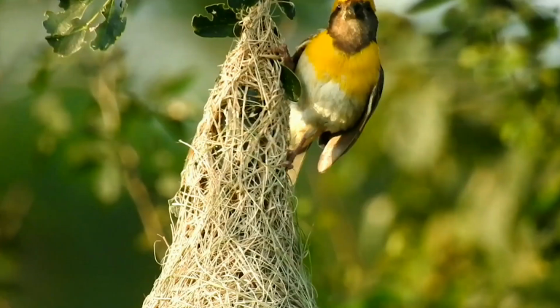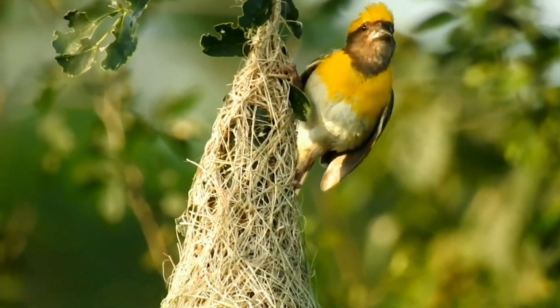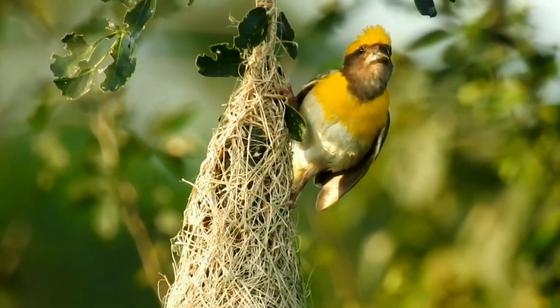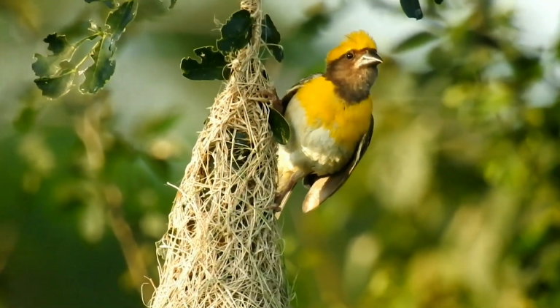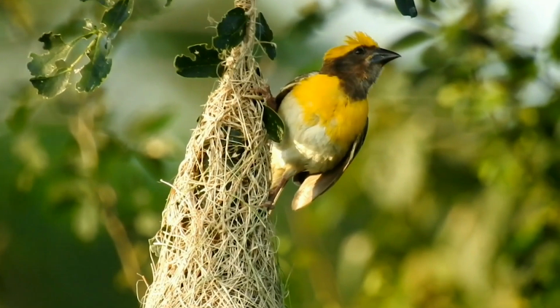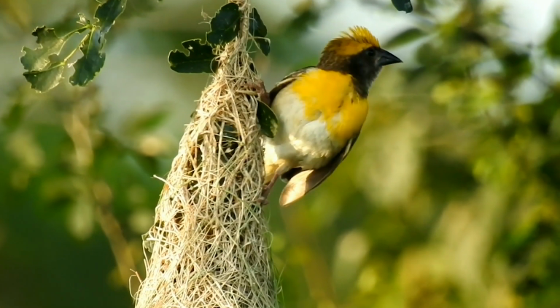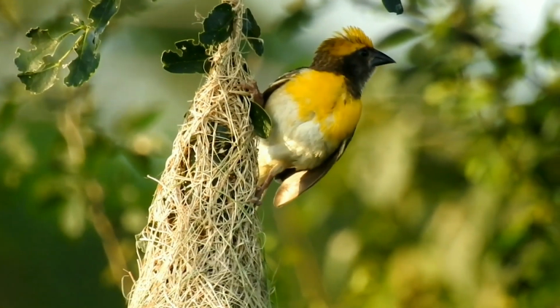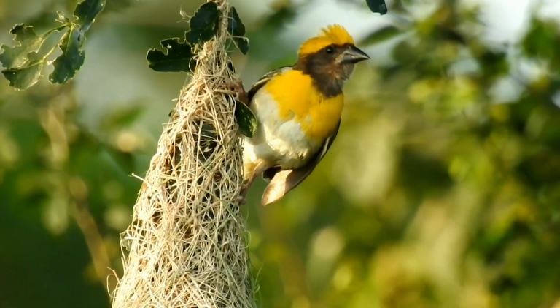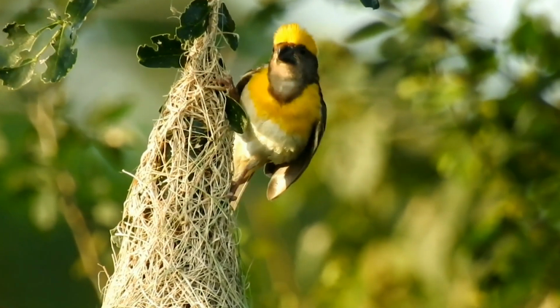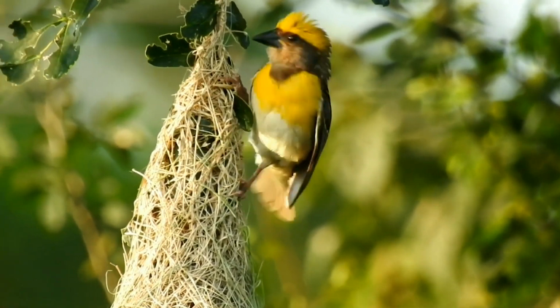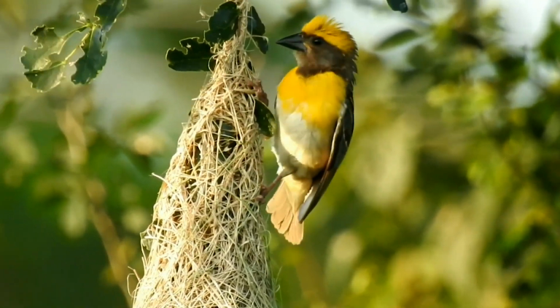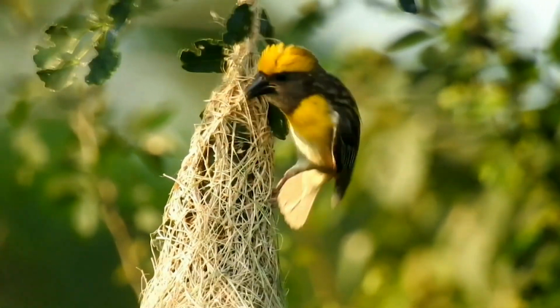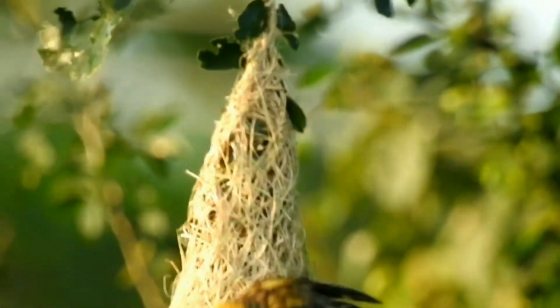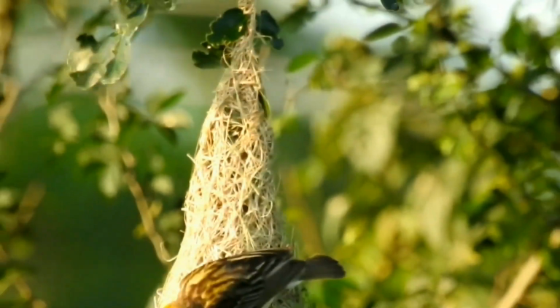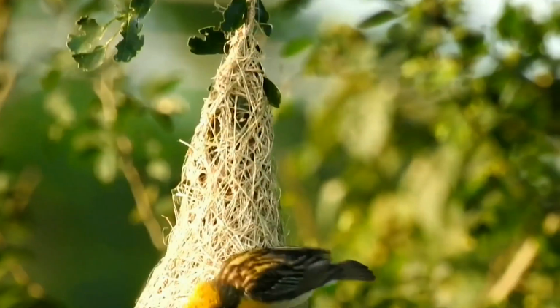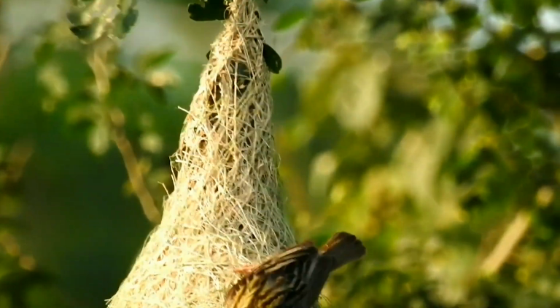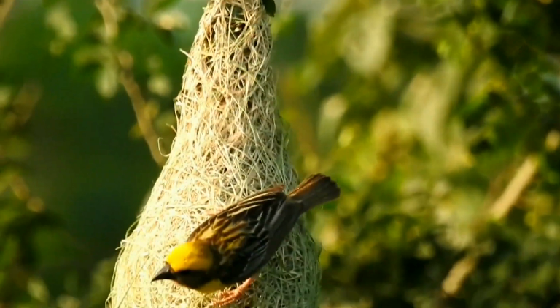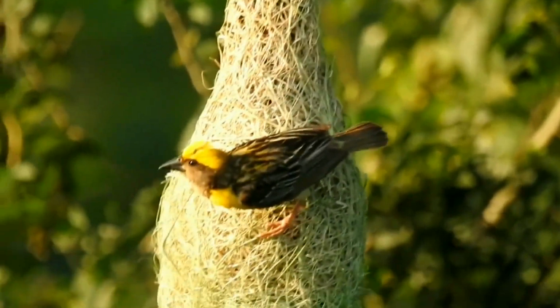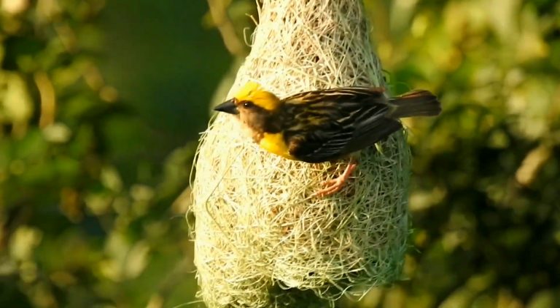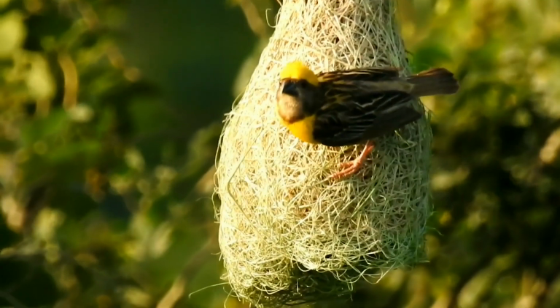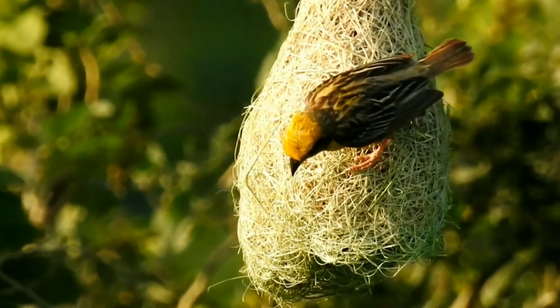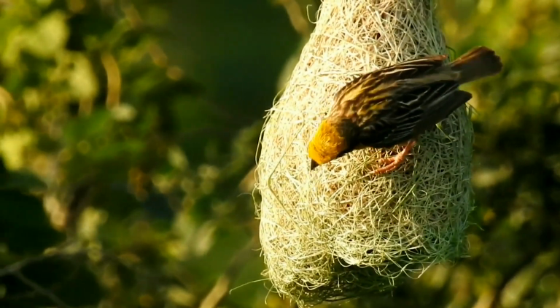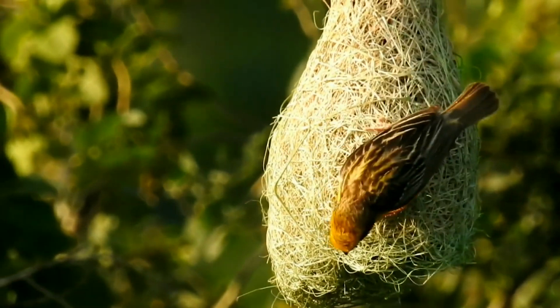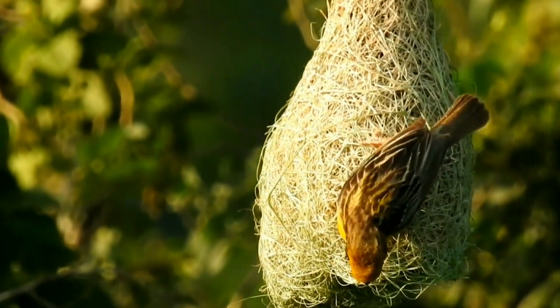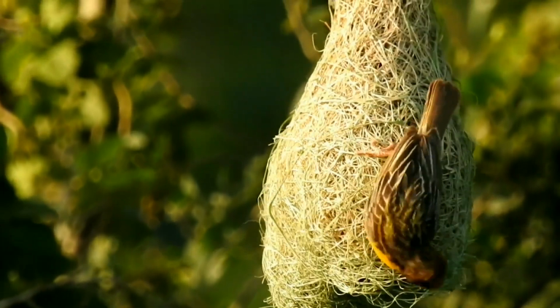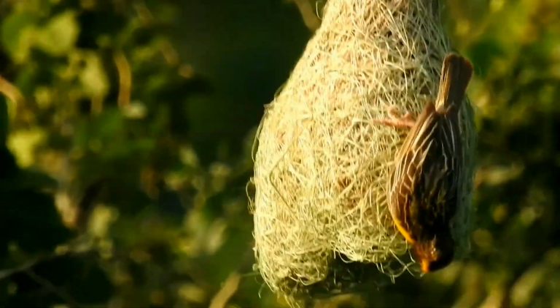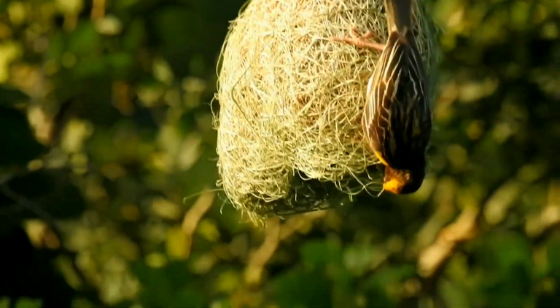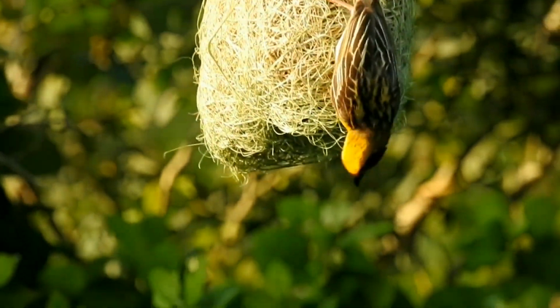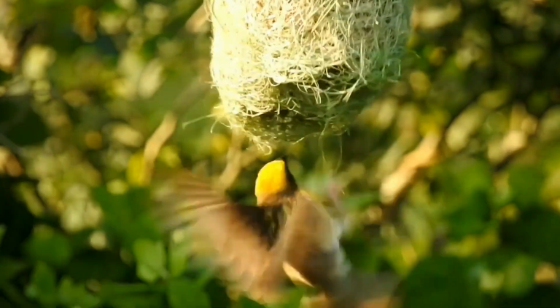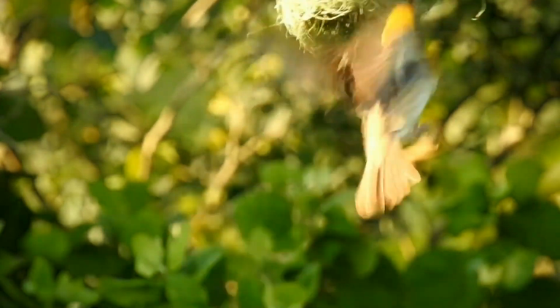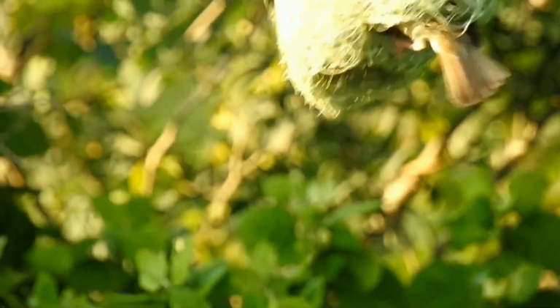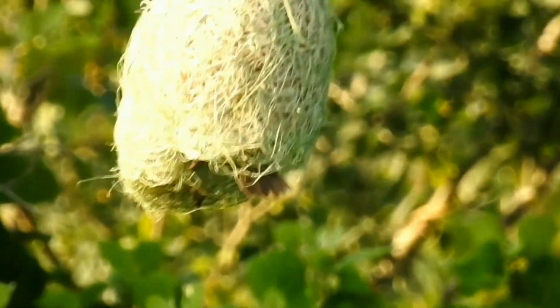One special type of nest is the nest built by a weaver bird. Weaver birds build pendulum nests. They're called pendulum nests because they hang down from the branches of the tree instead of sitting on top of it.